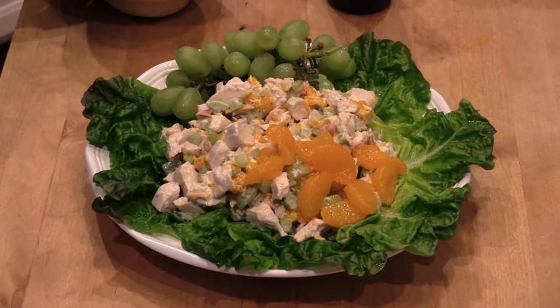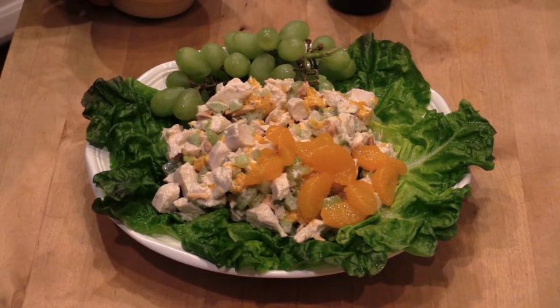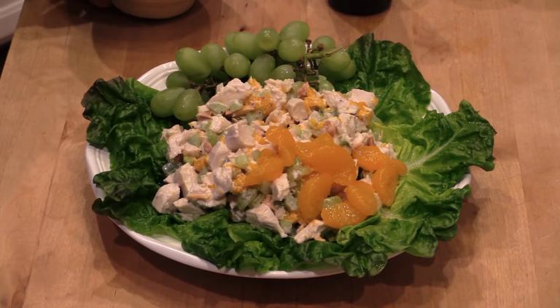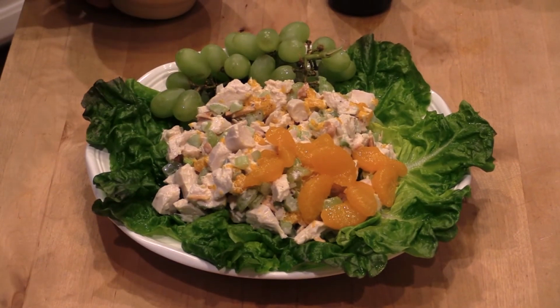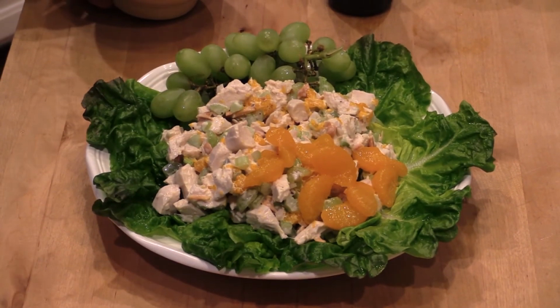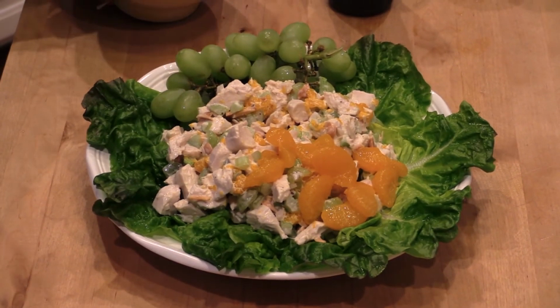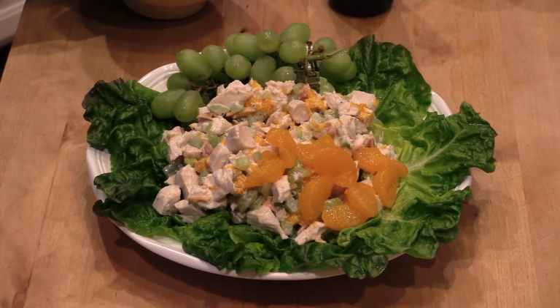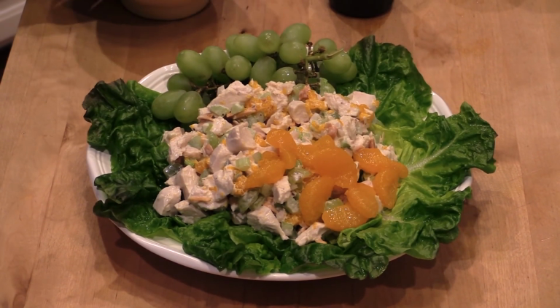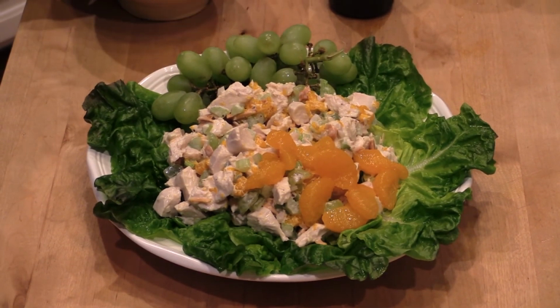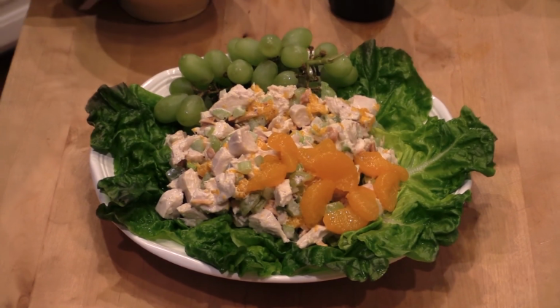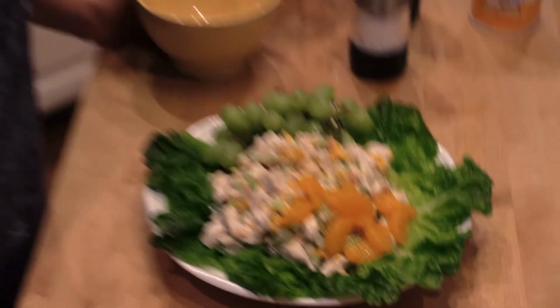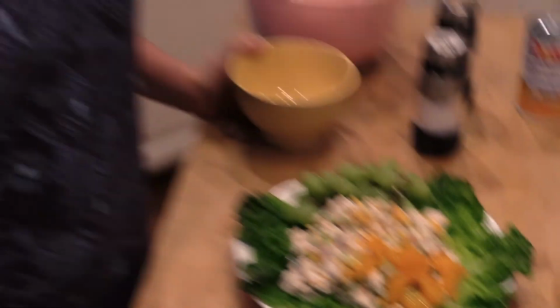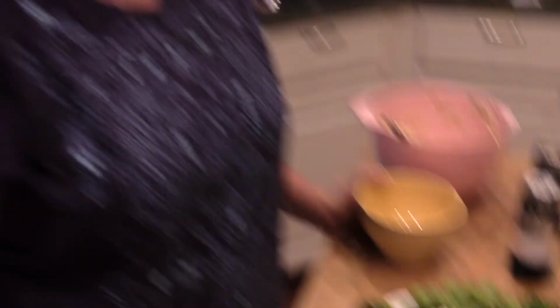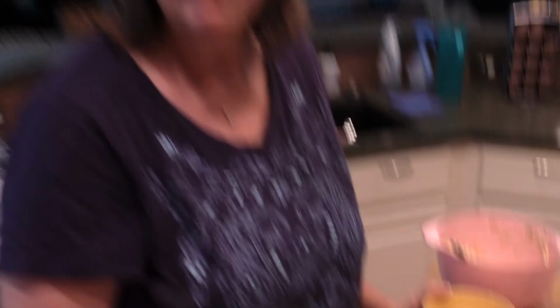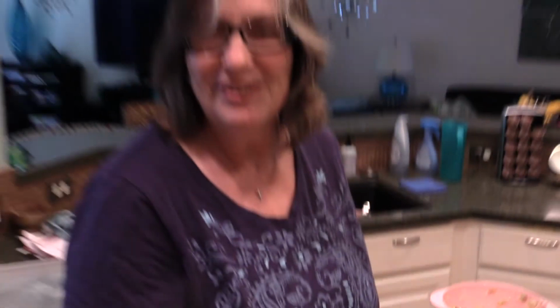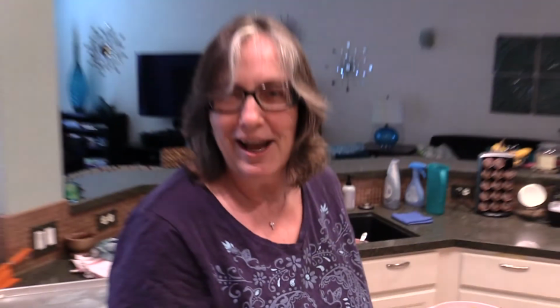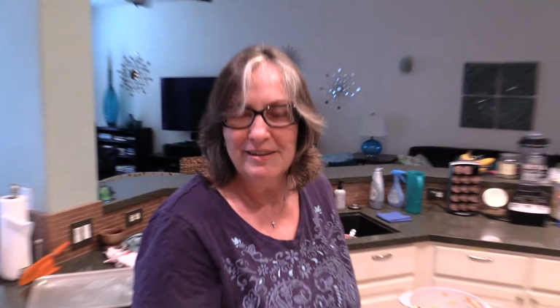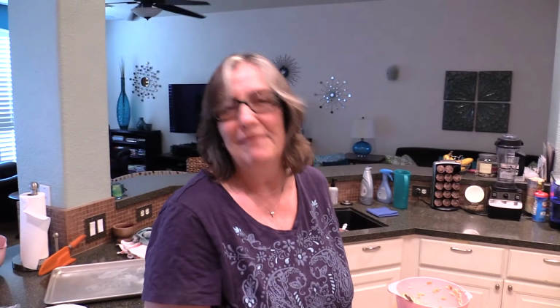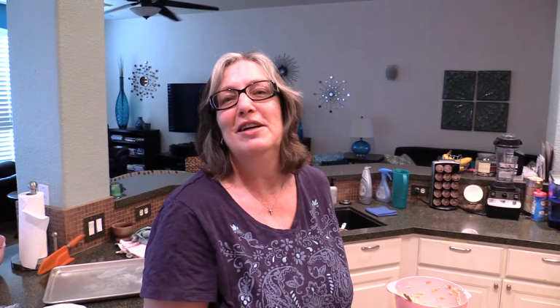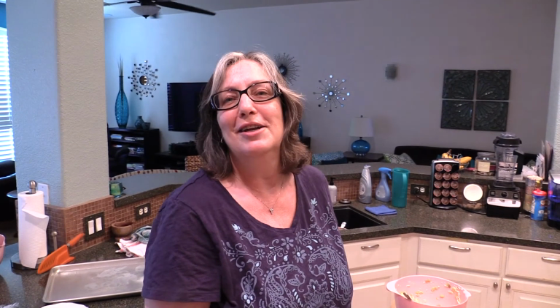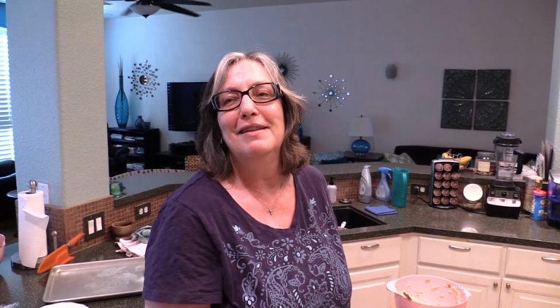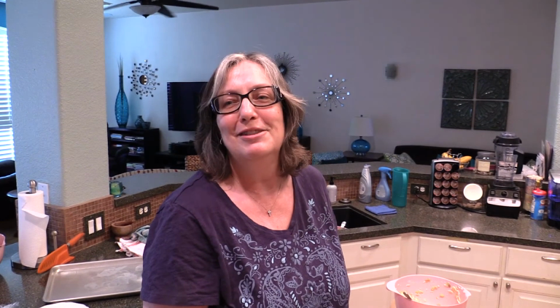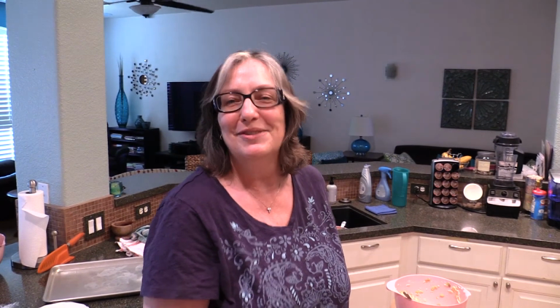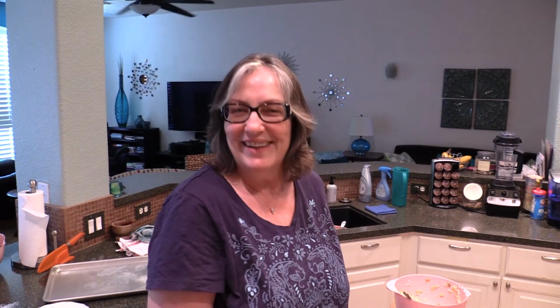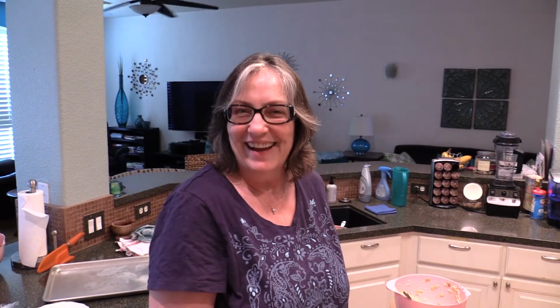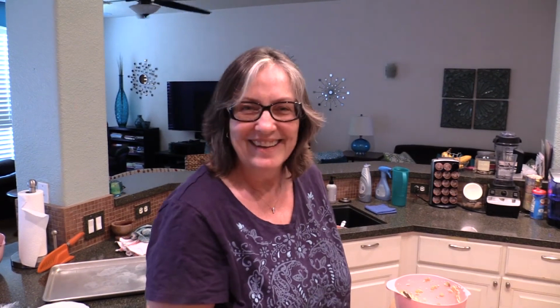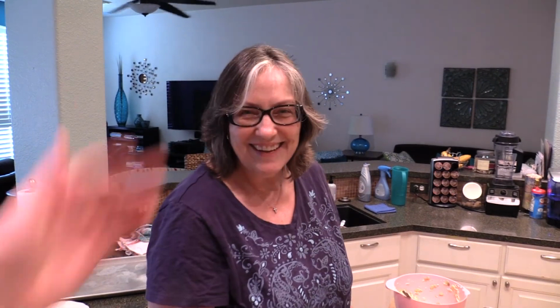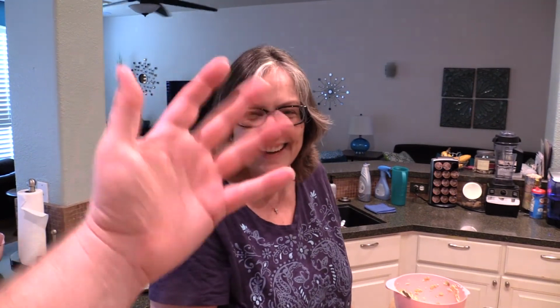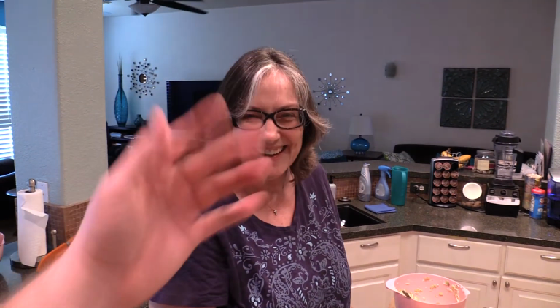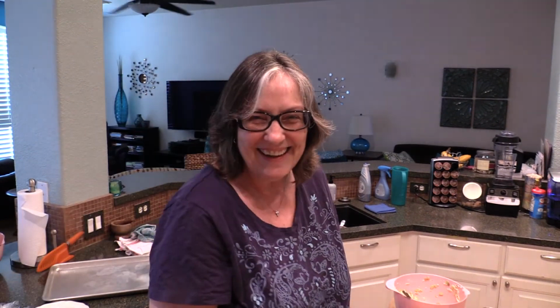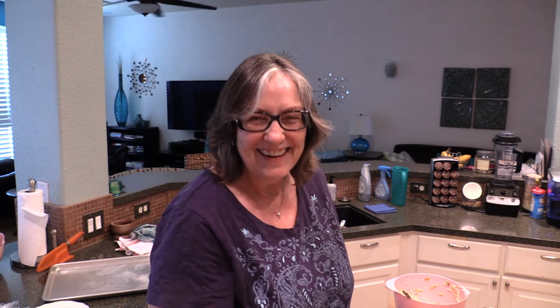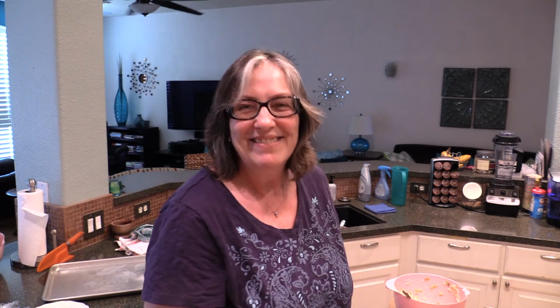Super easy — I hope you all enjoy it. Give it a try! It's been fun cooking in the kitchen. Hey everybody, bye!